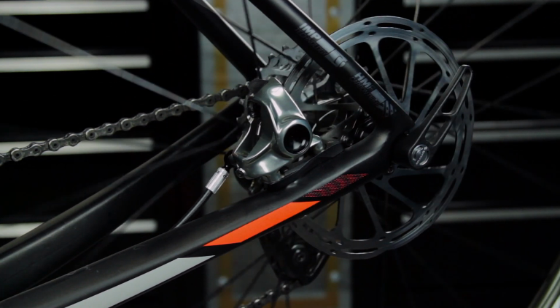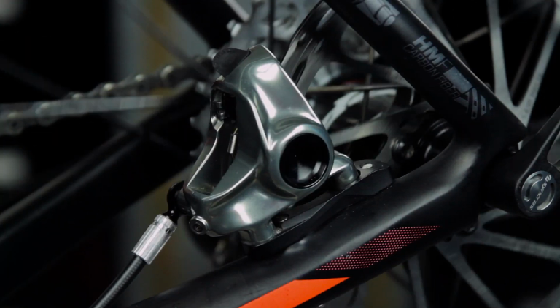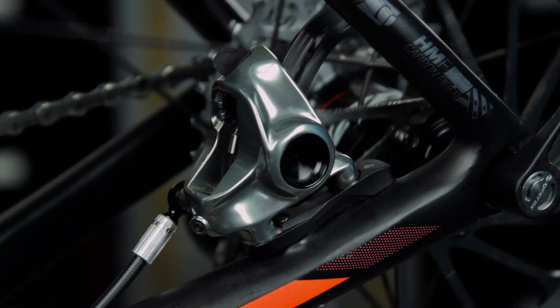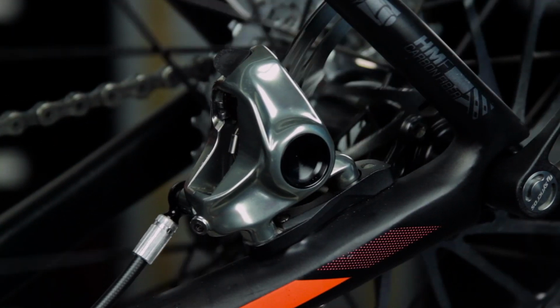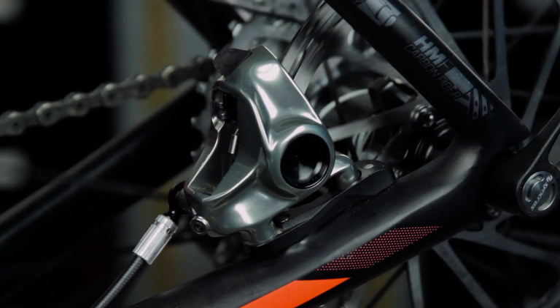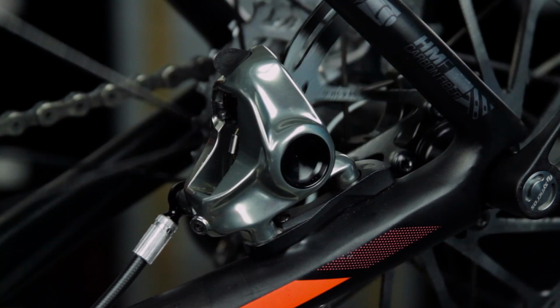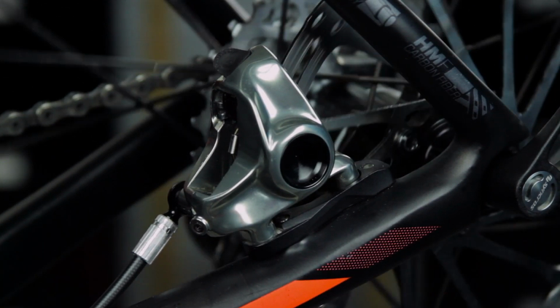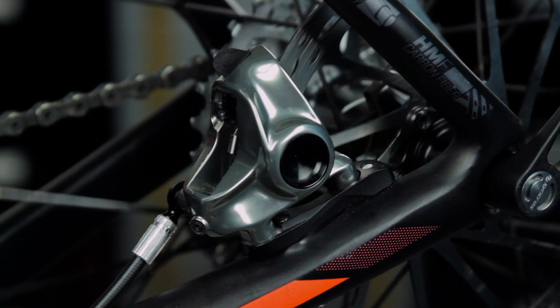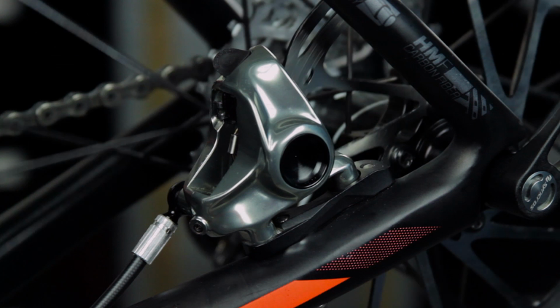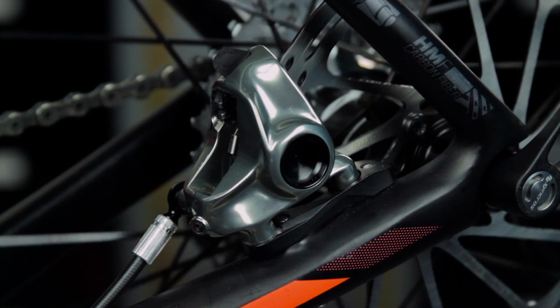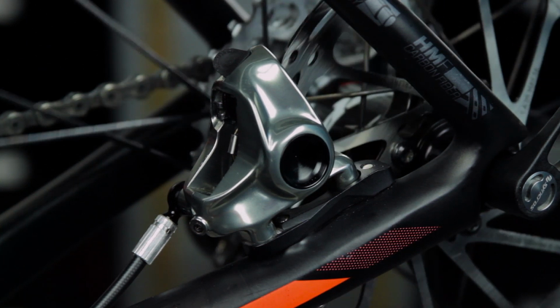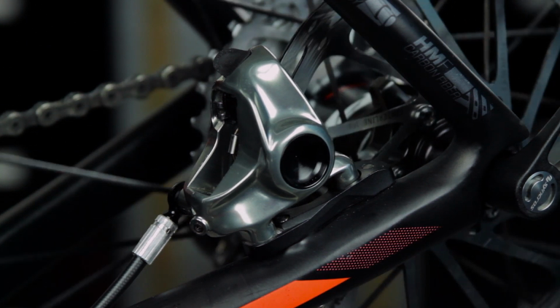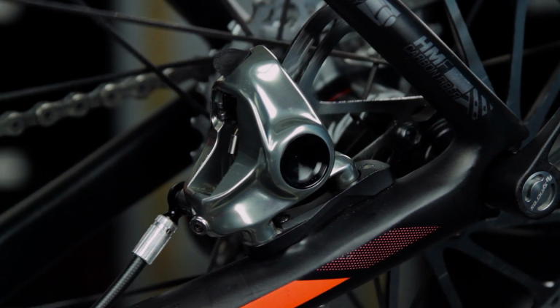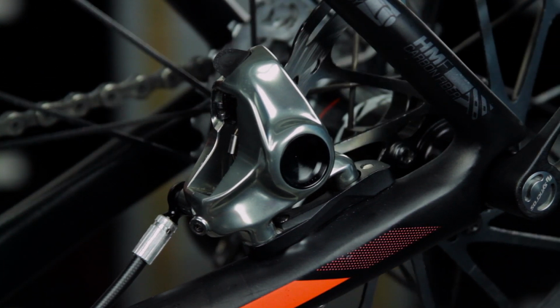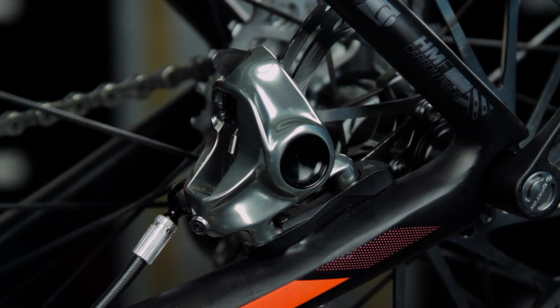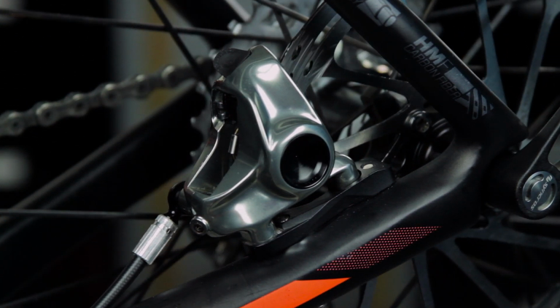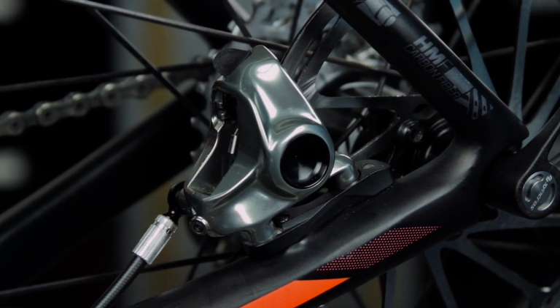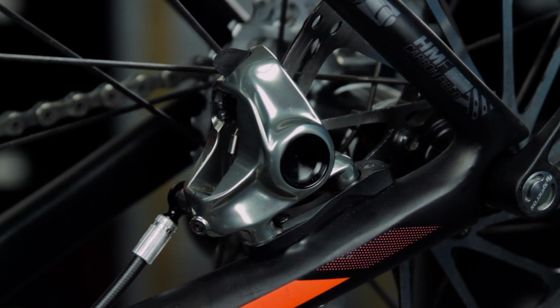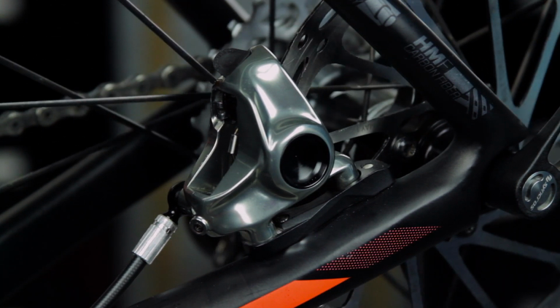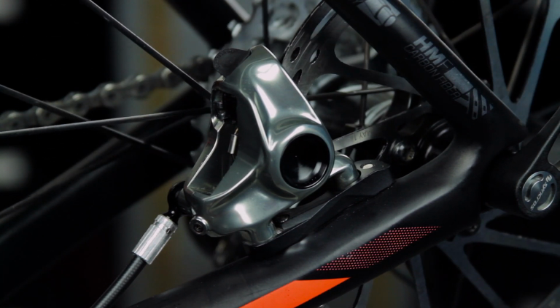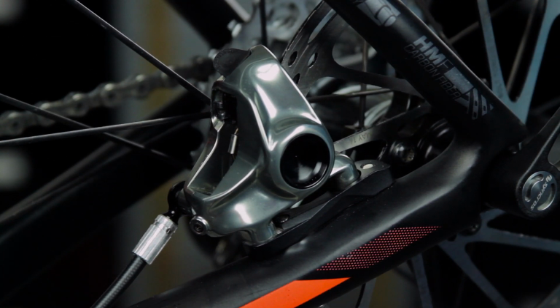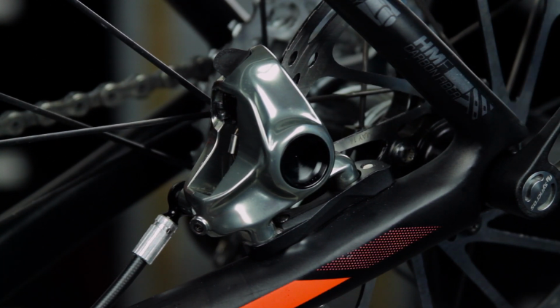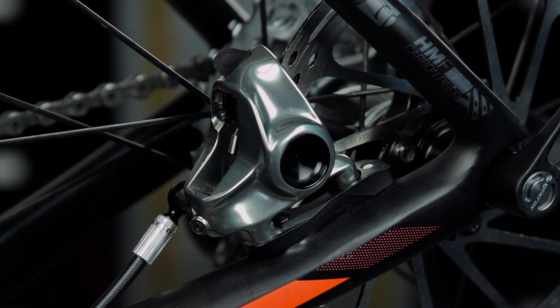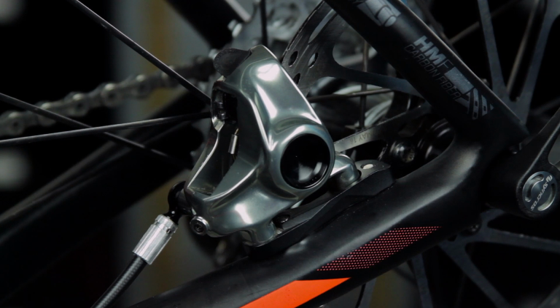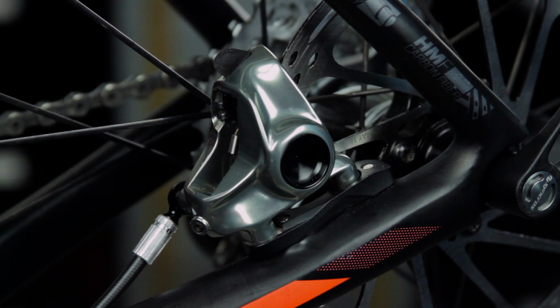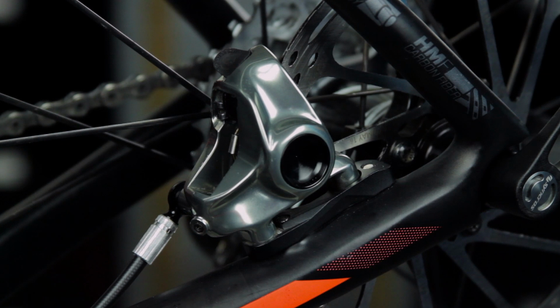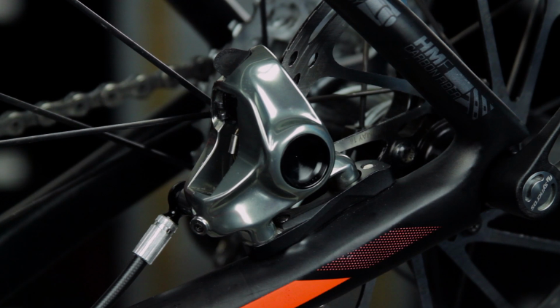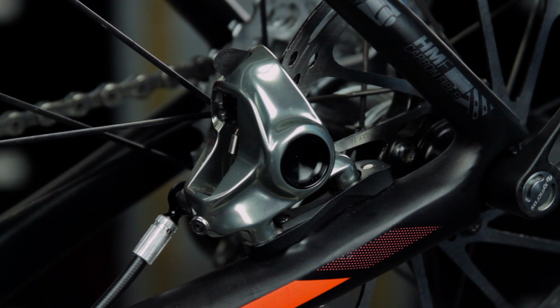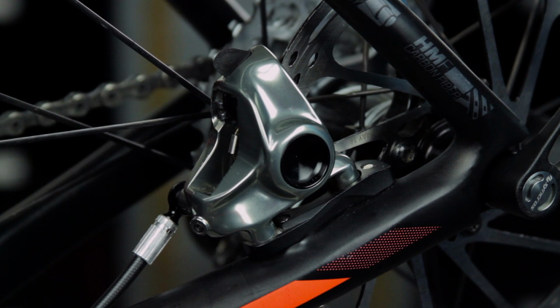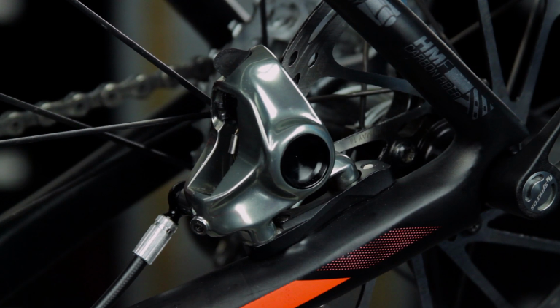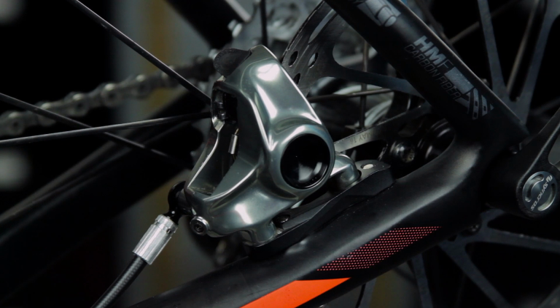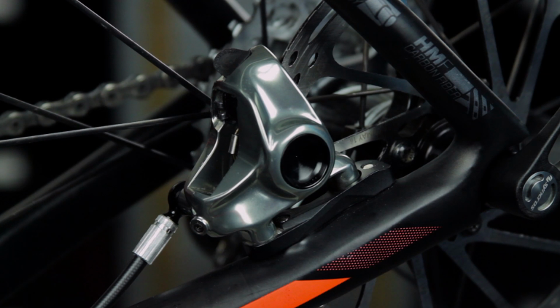All new brake pads and rotors should be put through a wear-in process called bed-in to ensure consistent, powerful and quiet braking. Go to sram.com/service for instructions on the bed-in procedure.